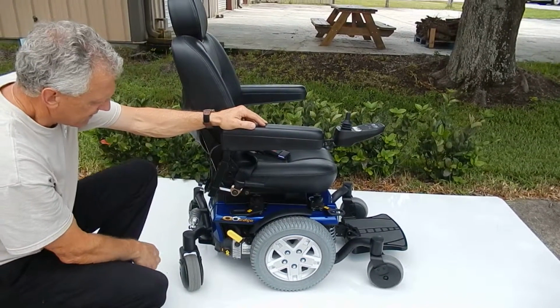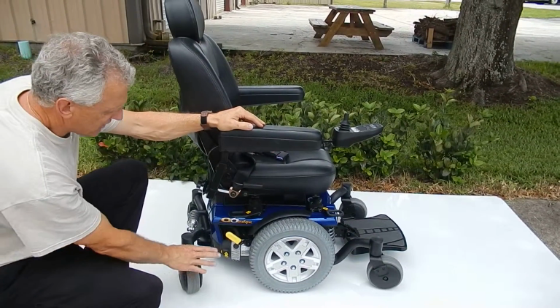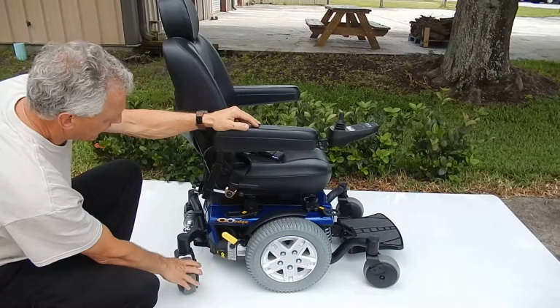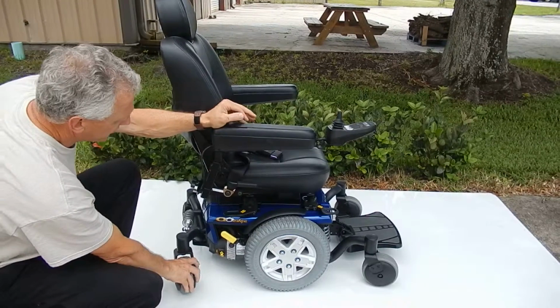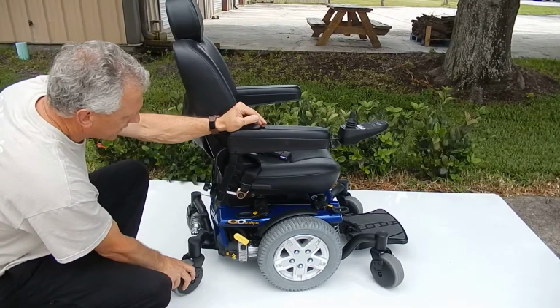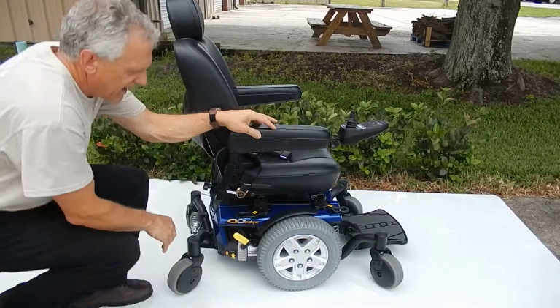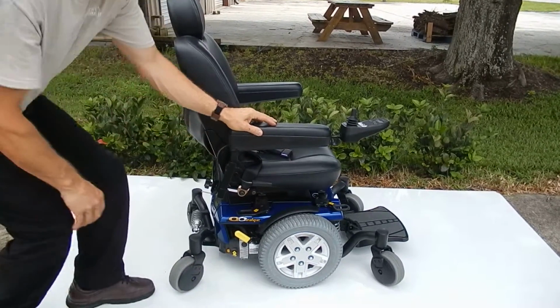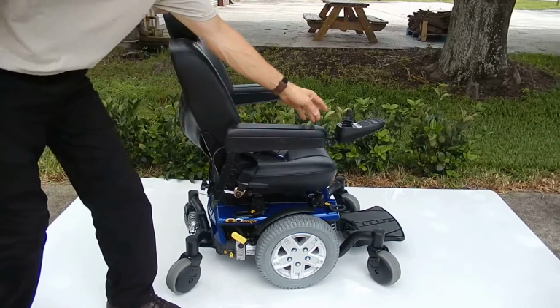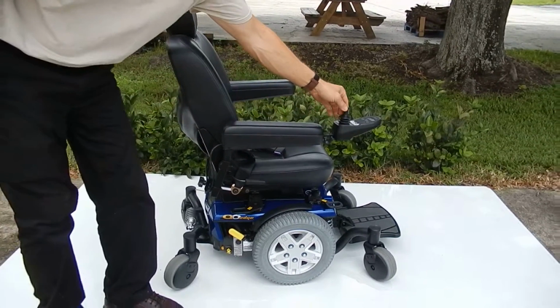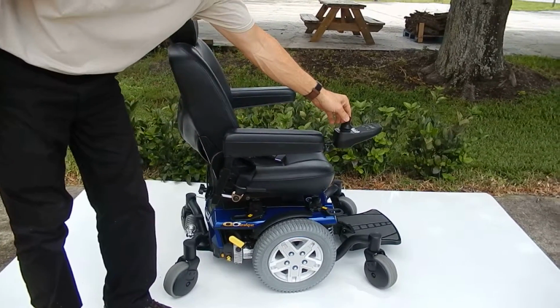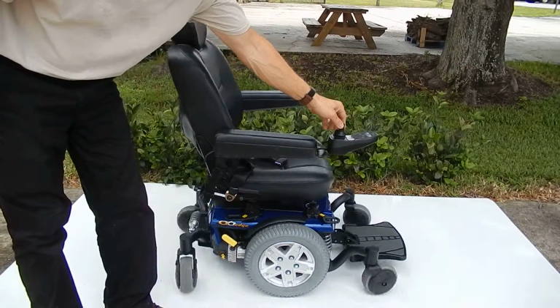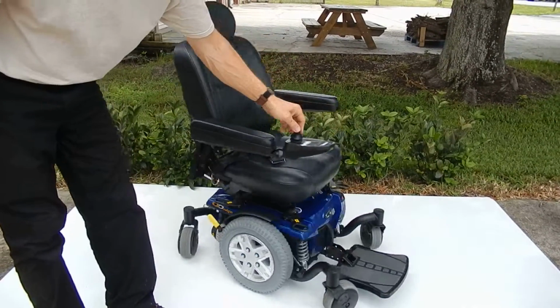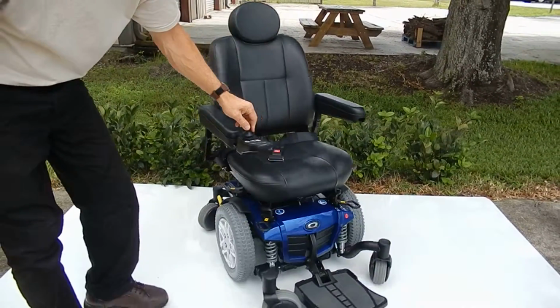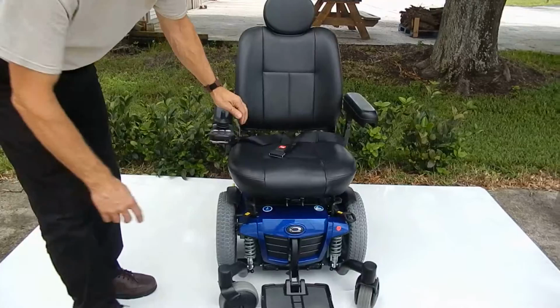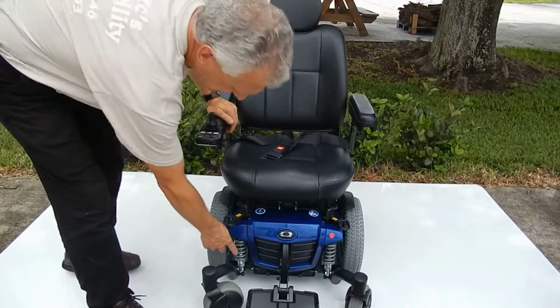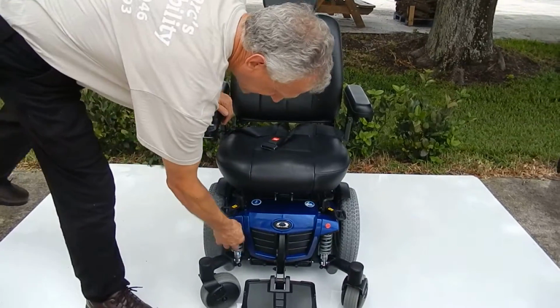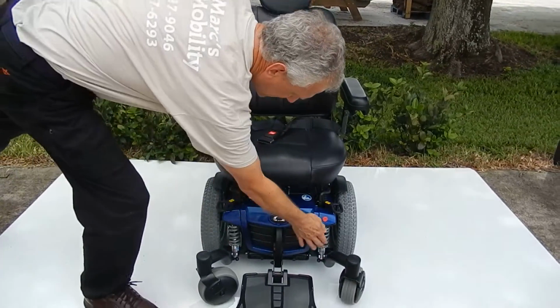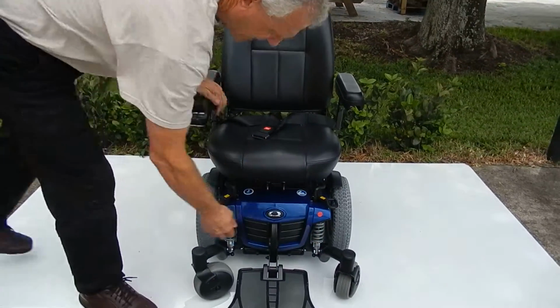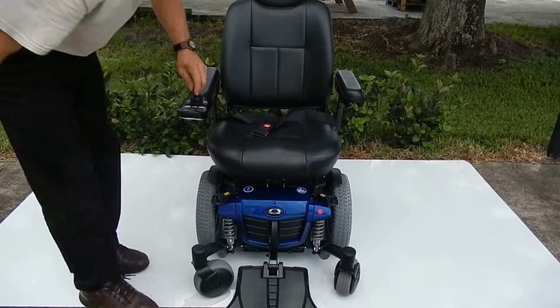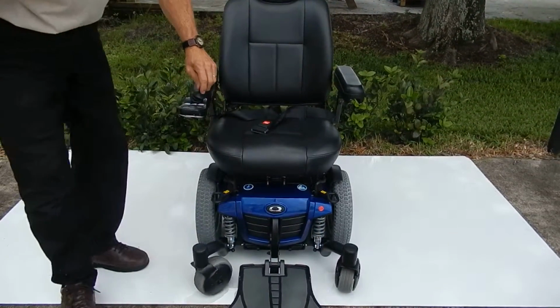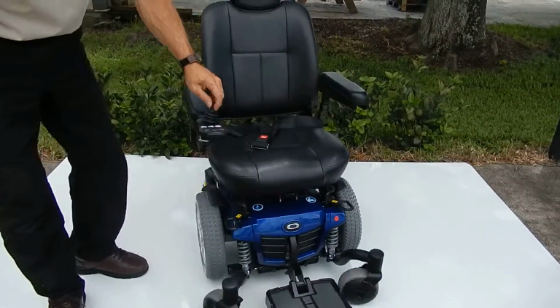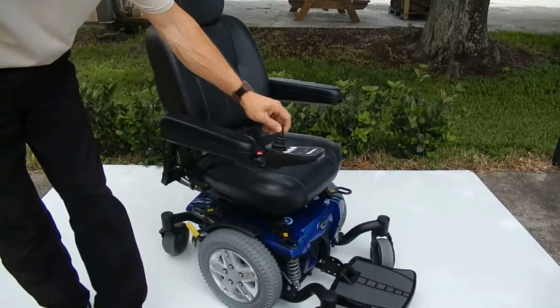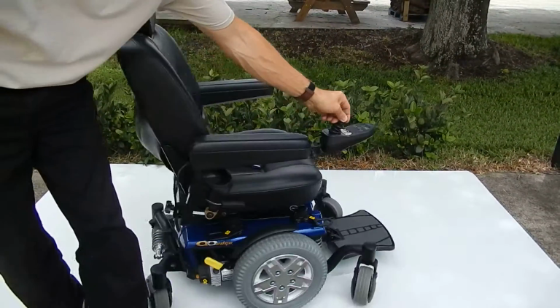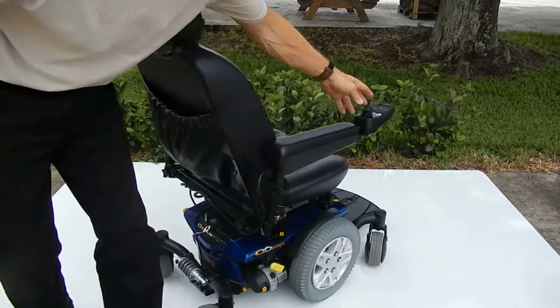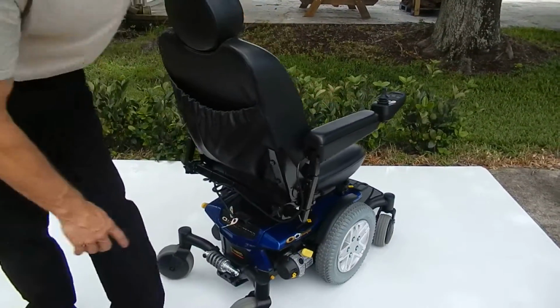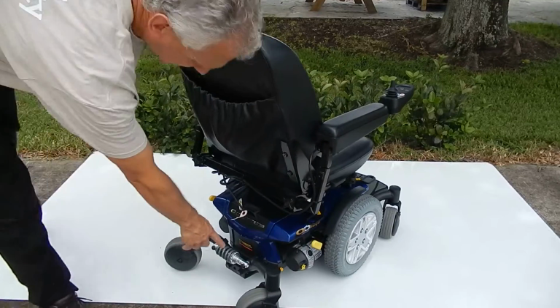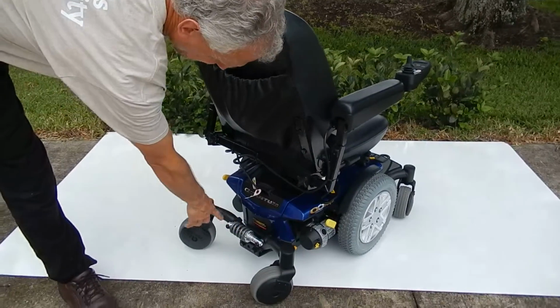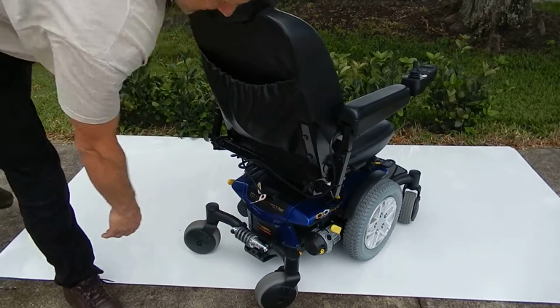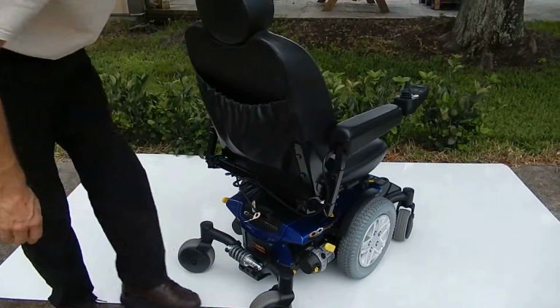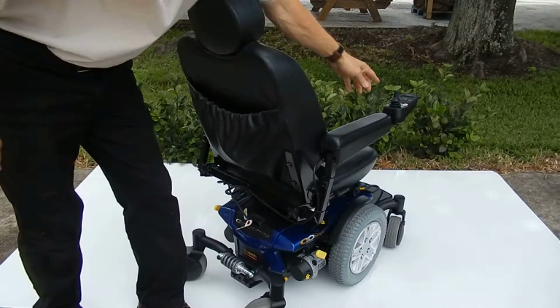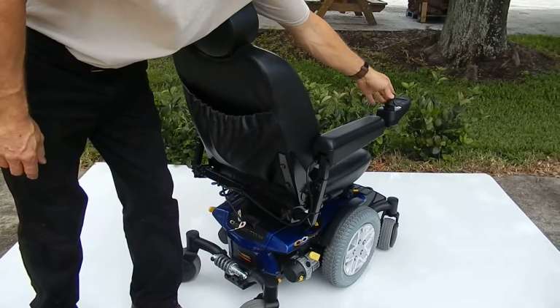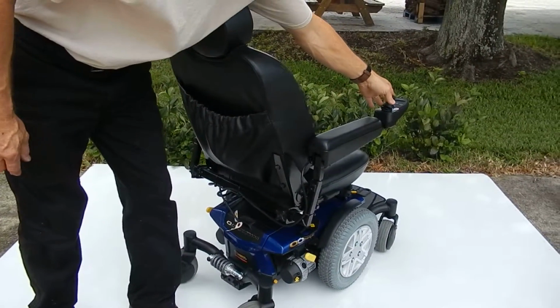This chair has six wheels on the ground and has great suspension. You can see the suspension in front and you can see the suspension in the back for the chair — six wheels on the ground.